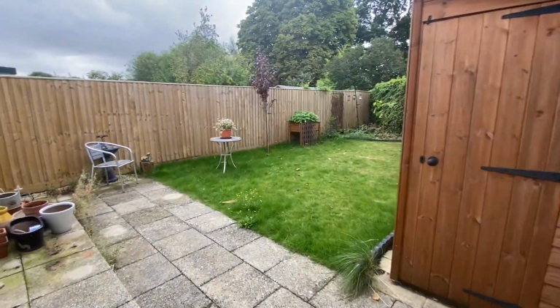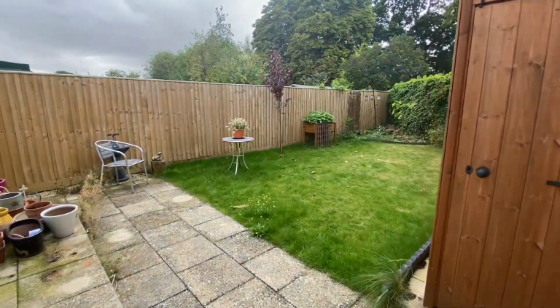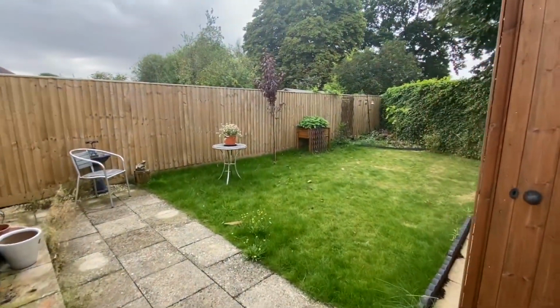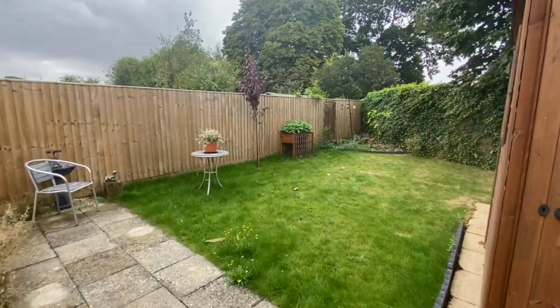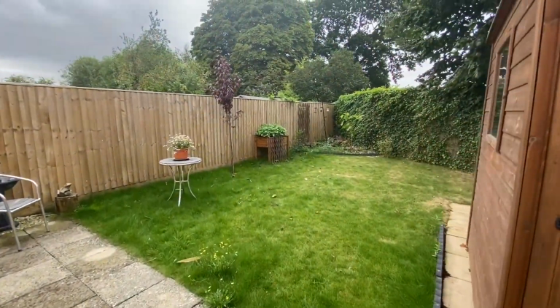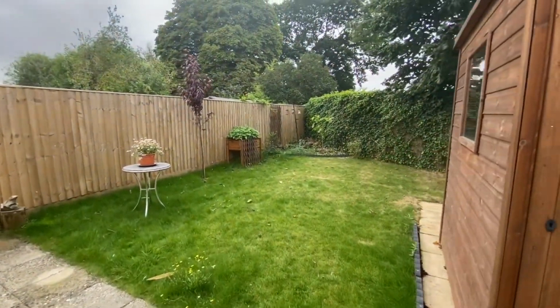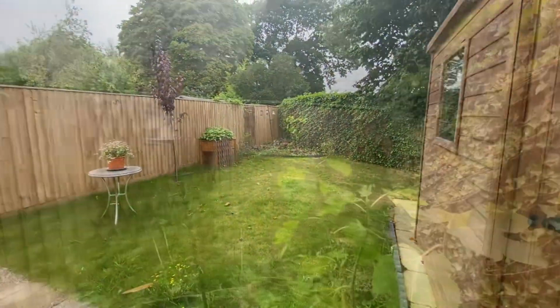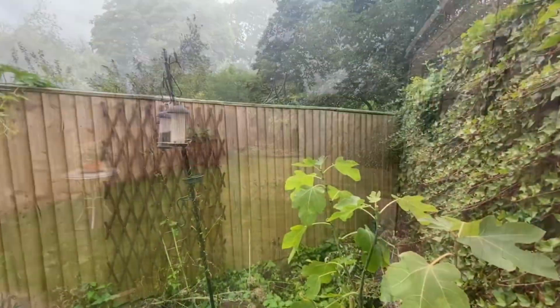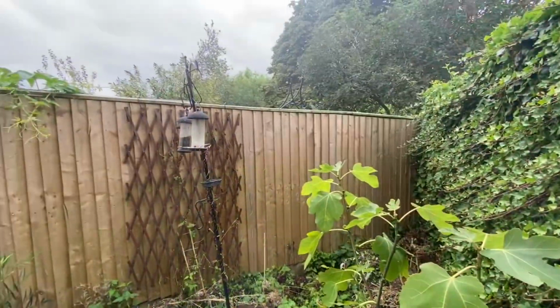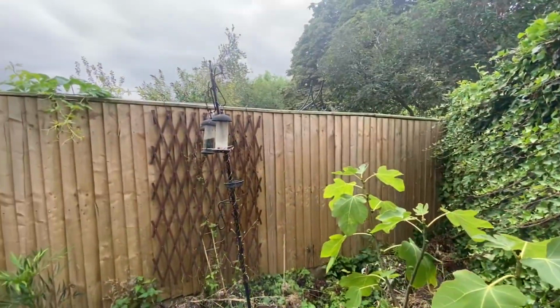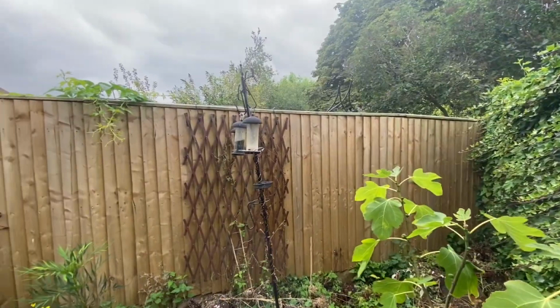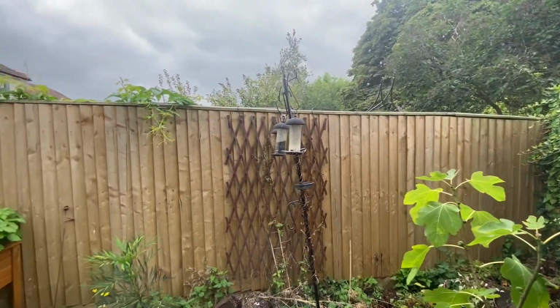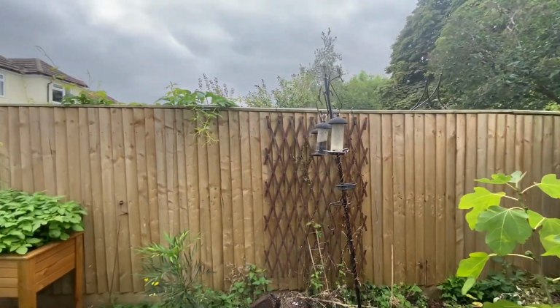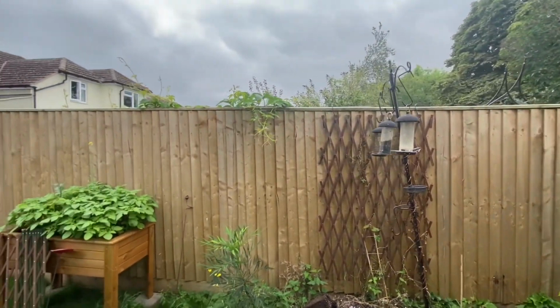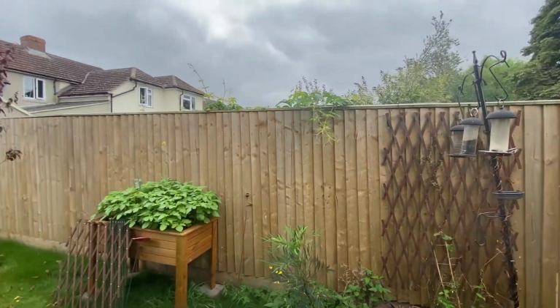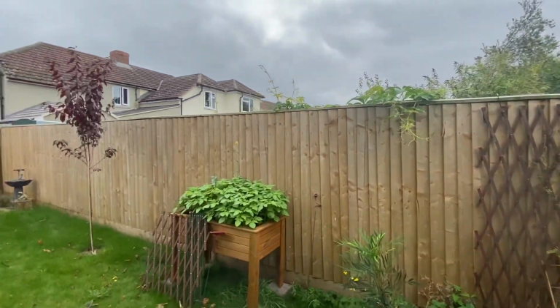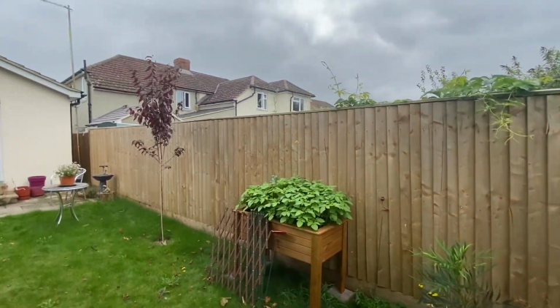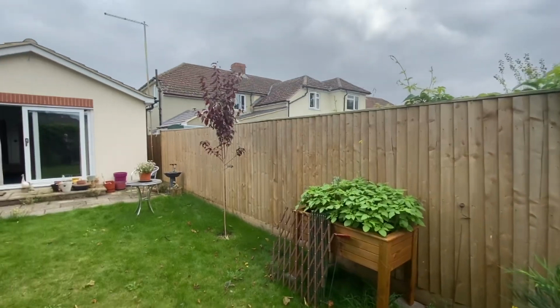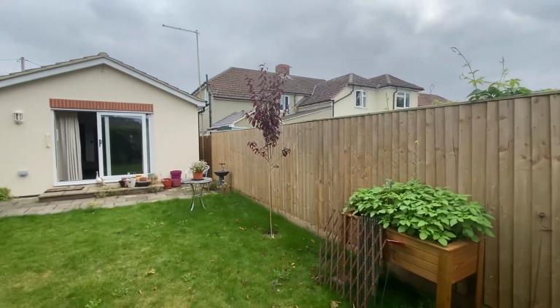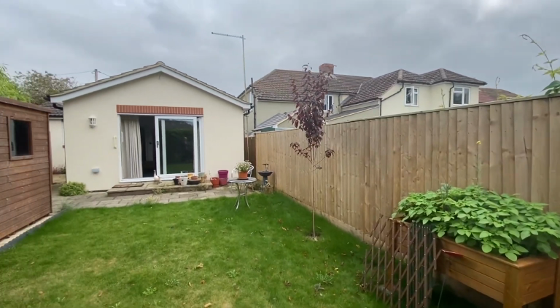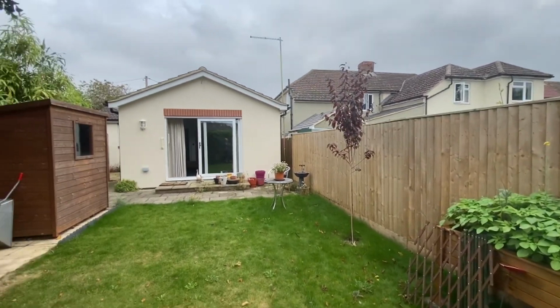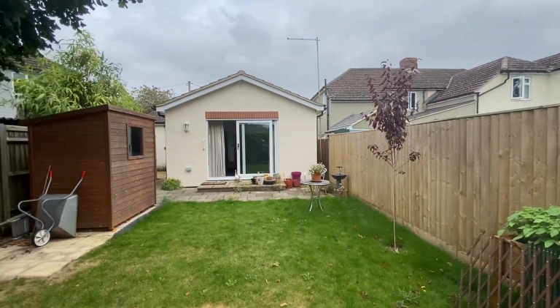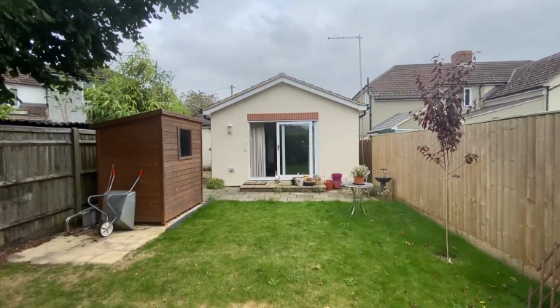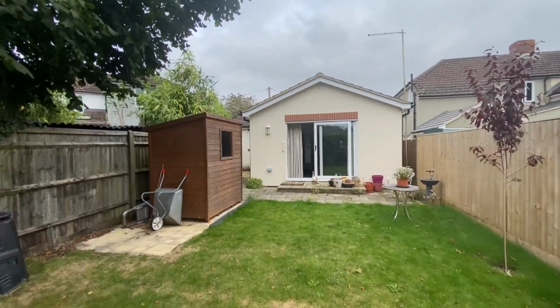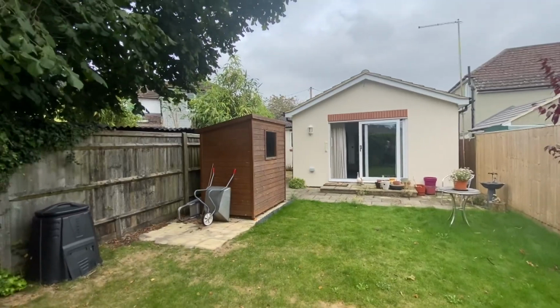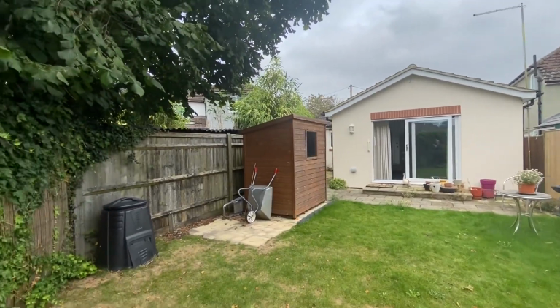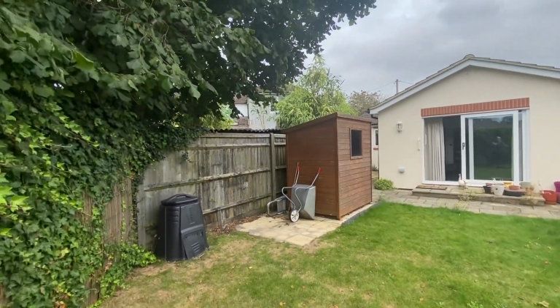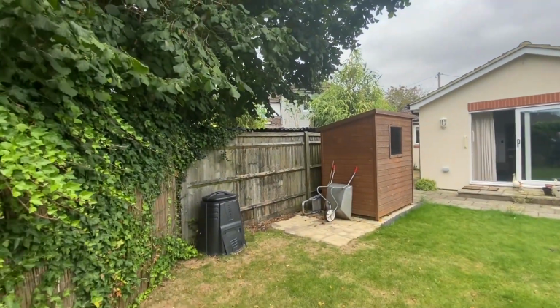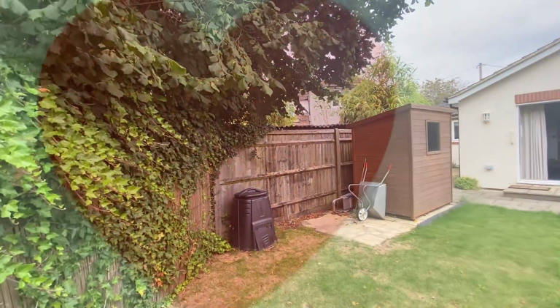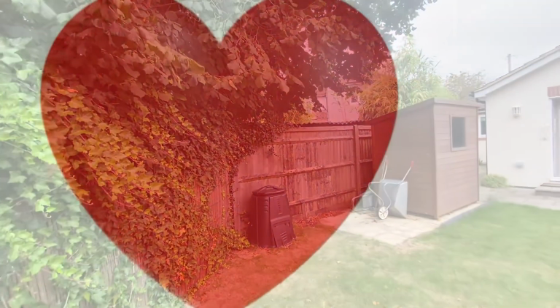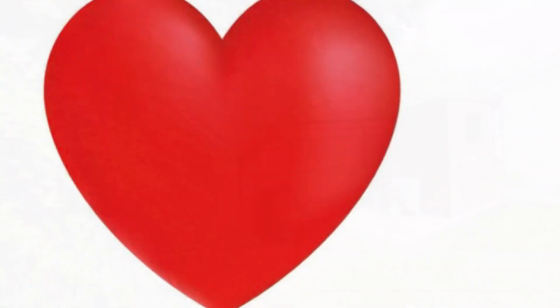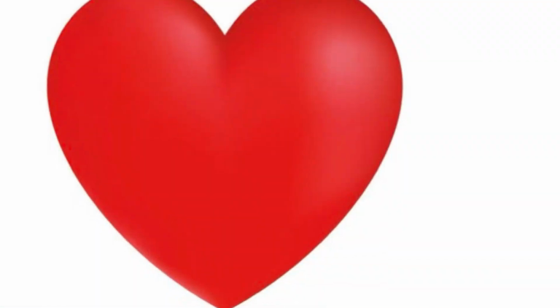This property does not form part of an ongoing chain, so we can offer you a very straightforward transaction here. Please give us a call on 01235 816 222.